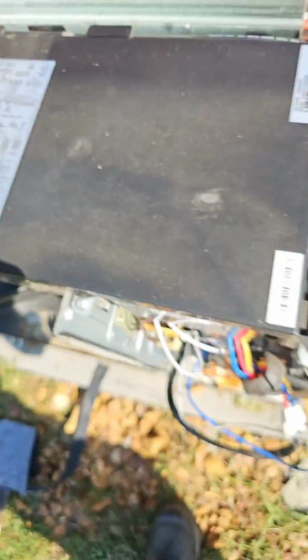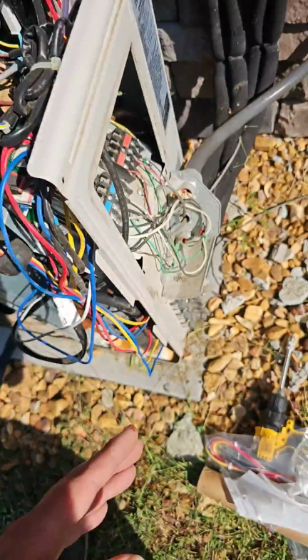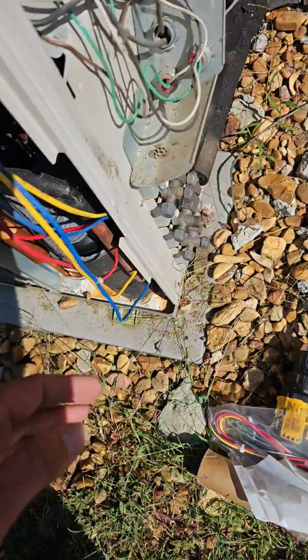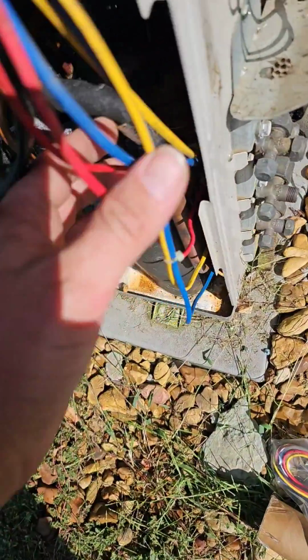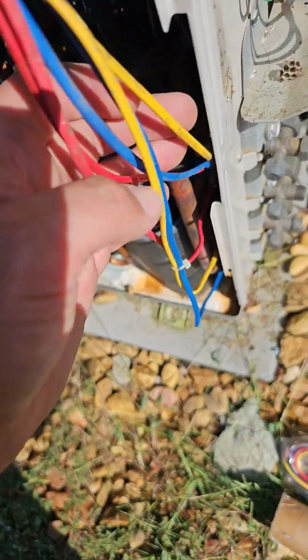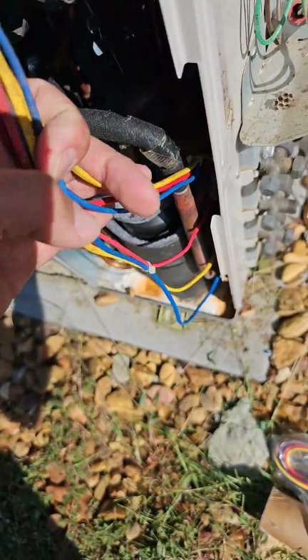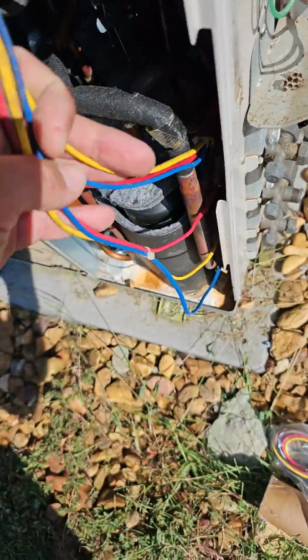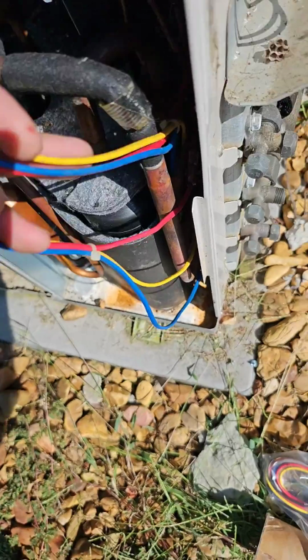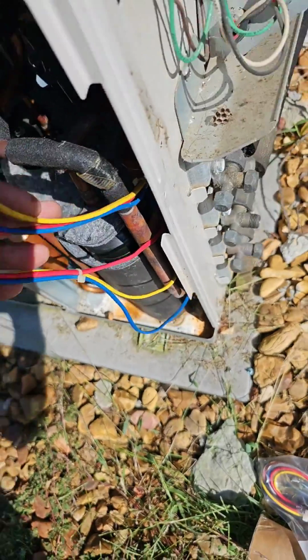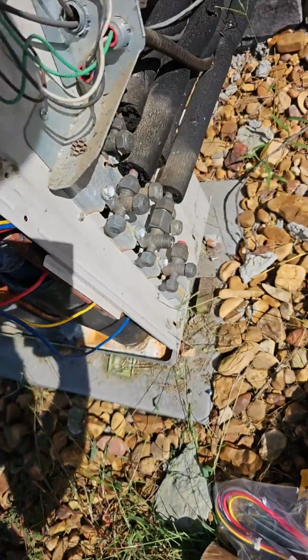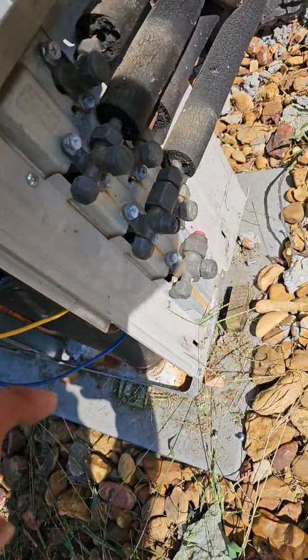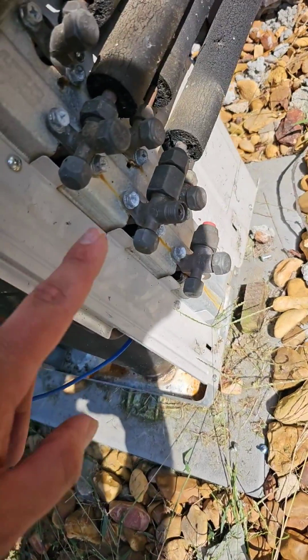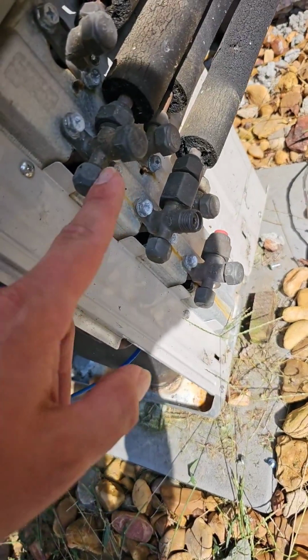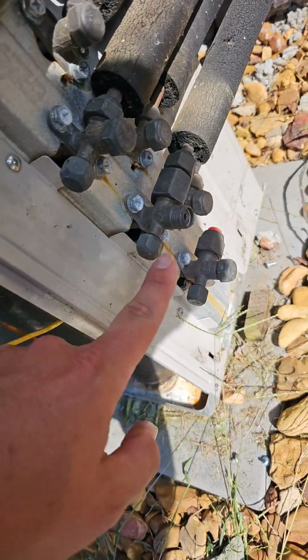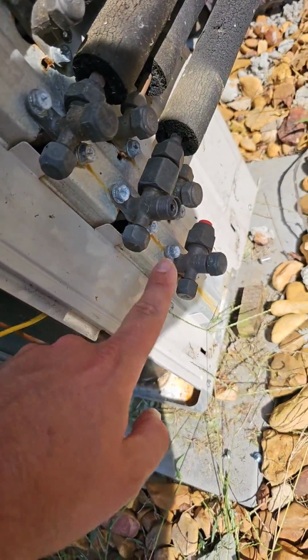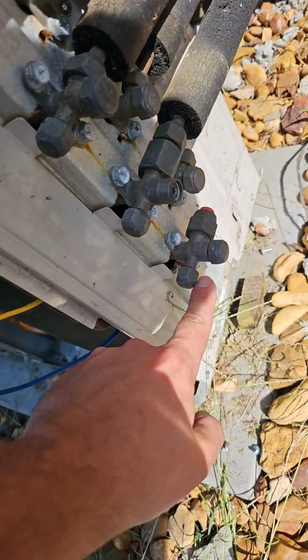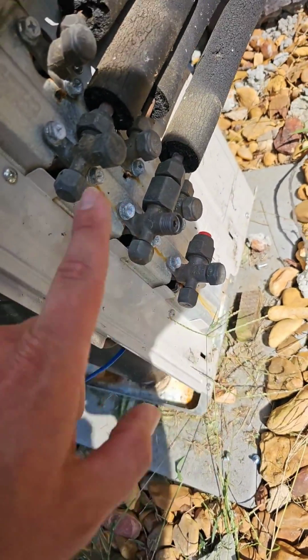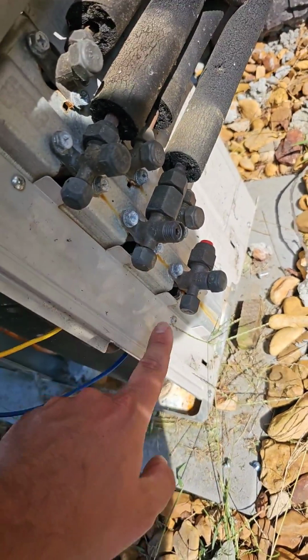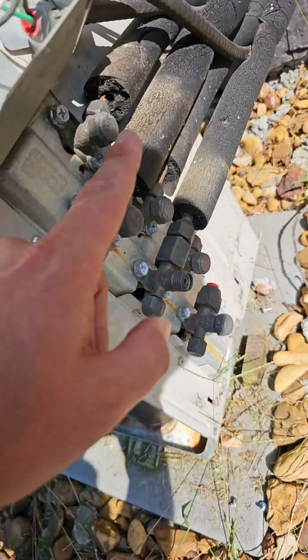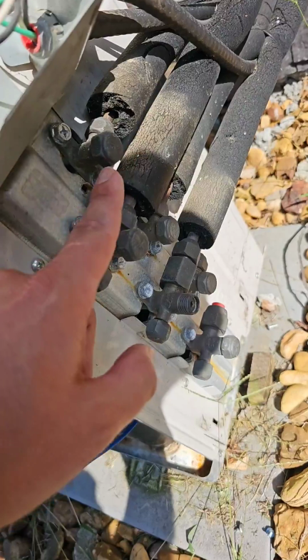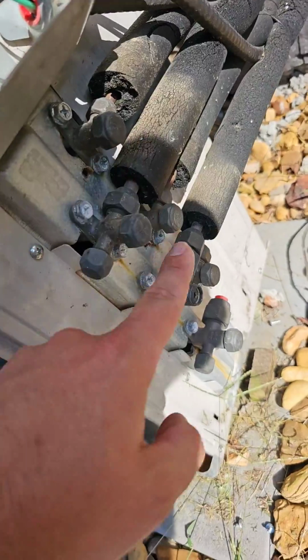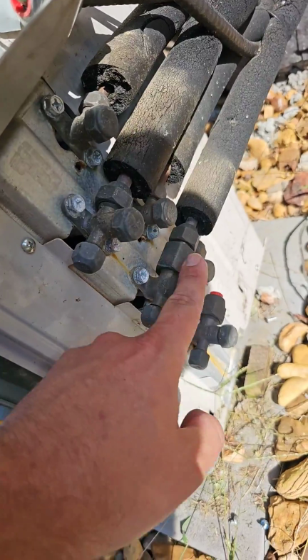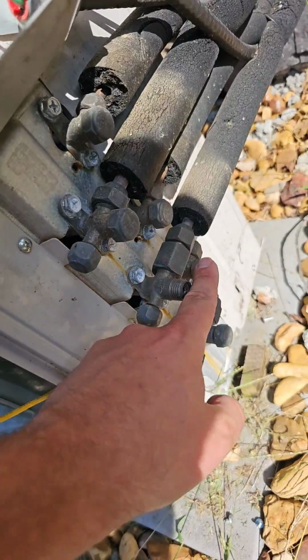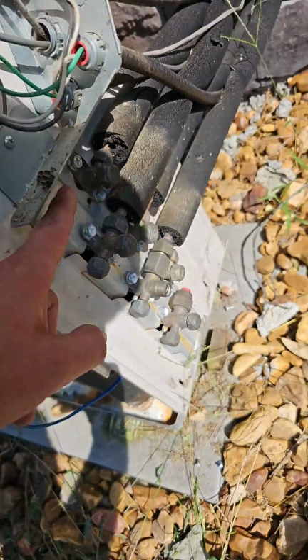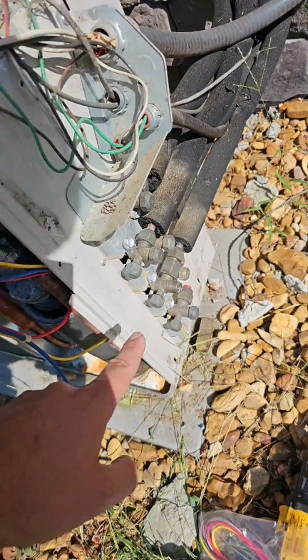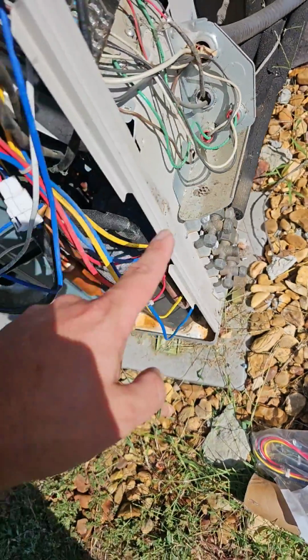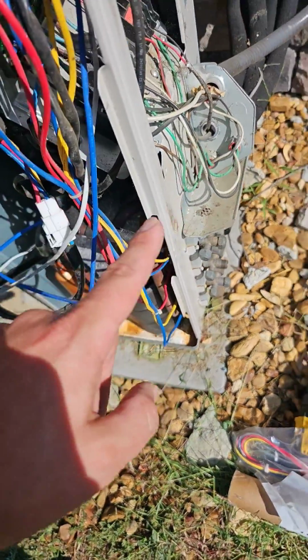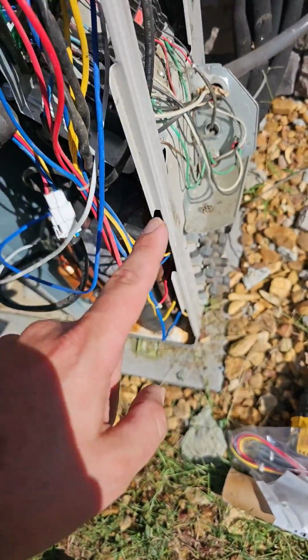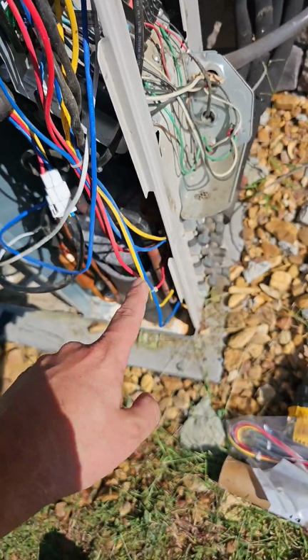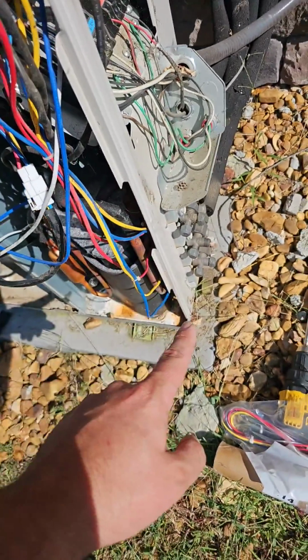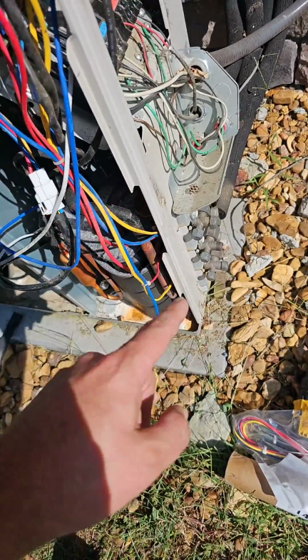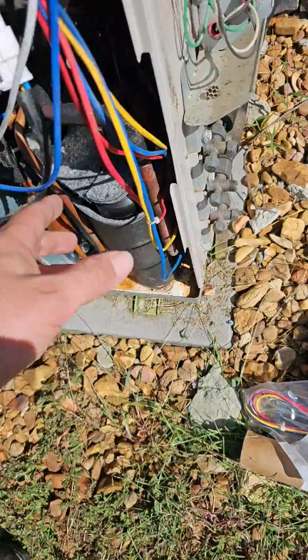There are six pipe sensors. These are the six wires that lead to those pipe sensors. You have three — one, two, three — for these three pipes, and then one, two, three for these three pipes. They are the in sensors and the out sensors.